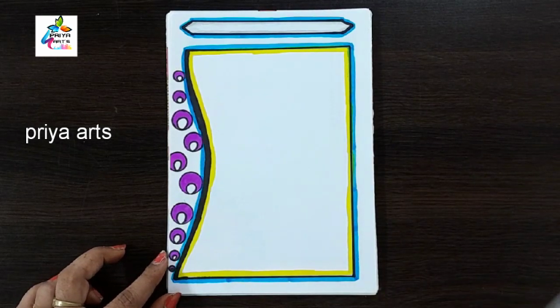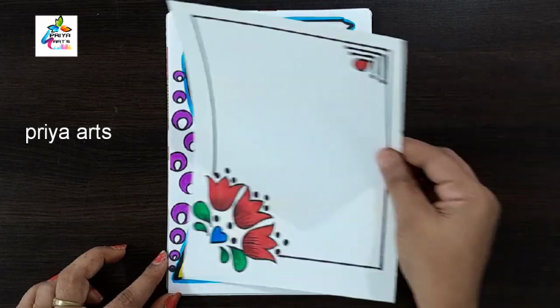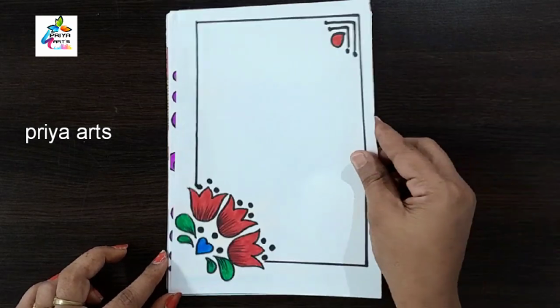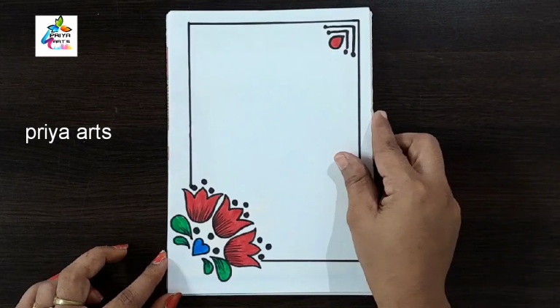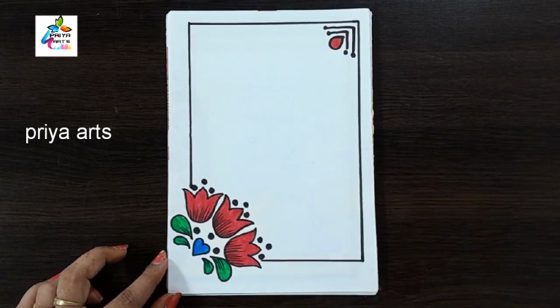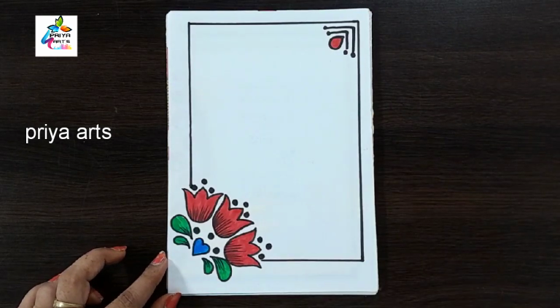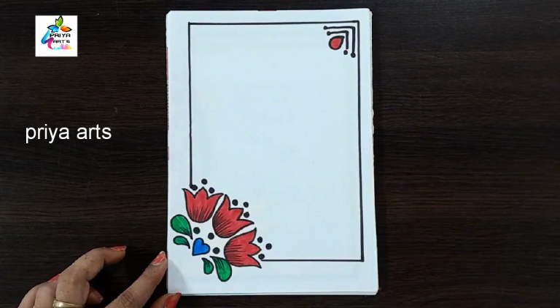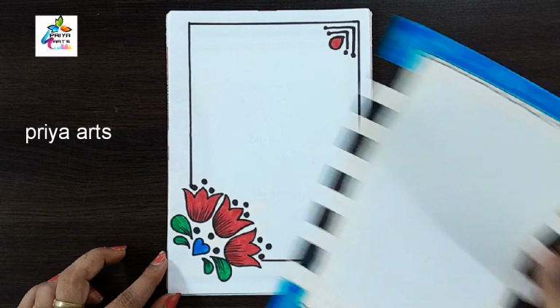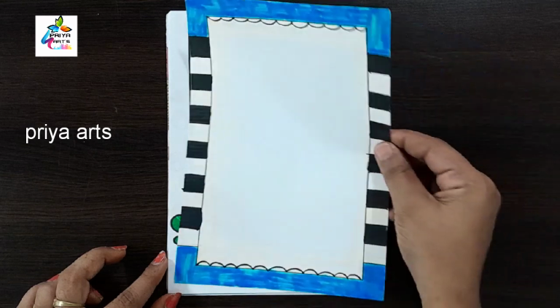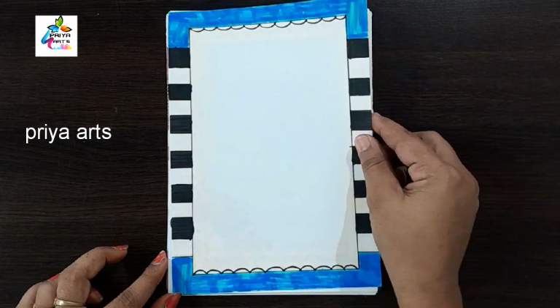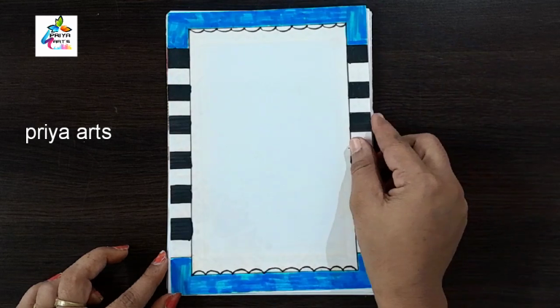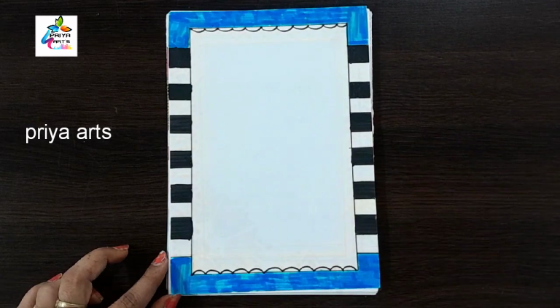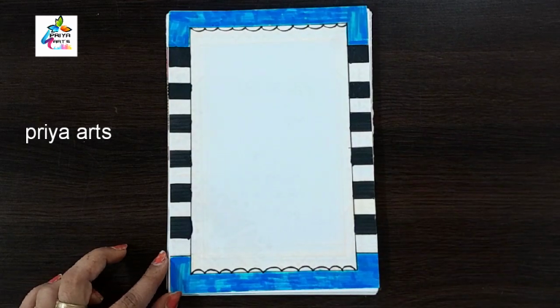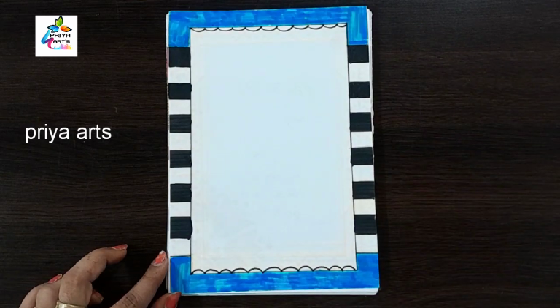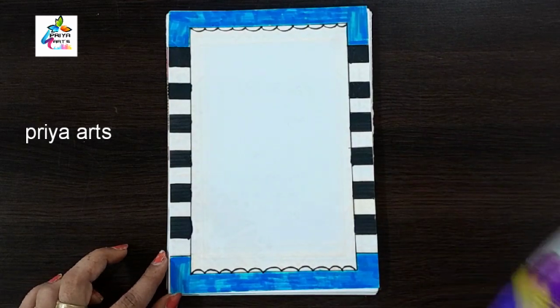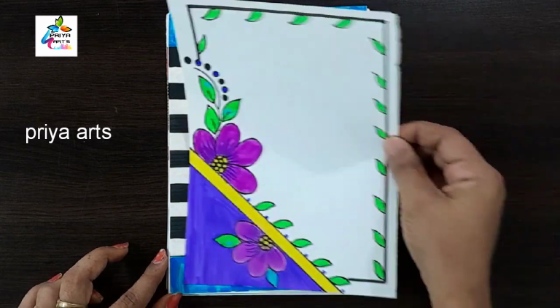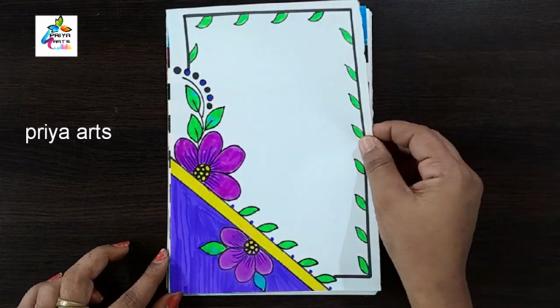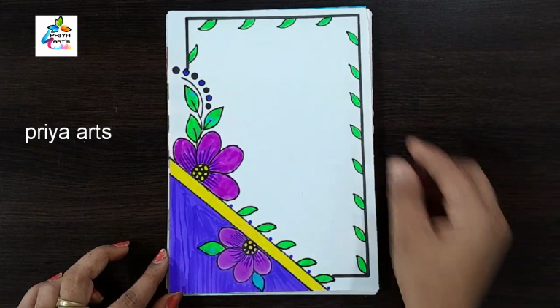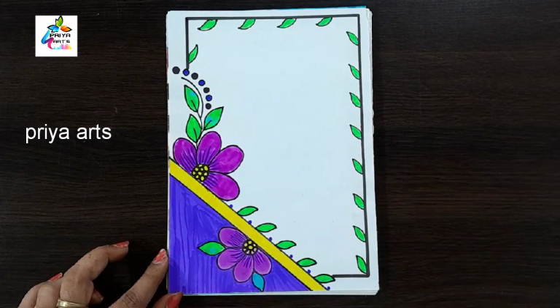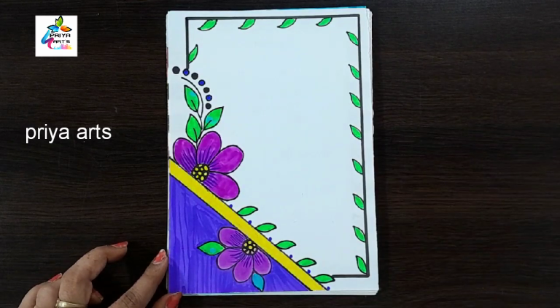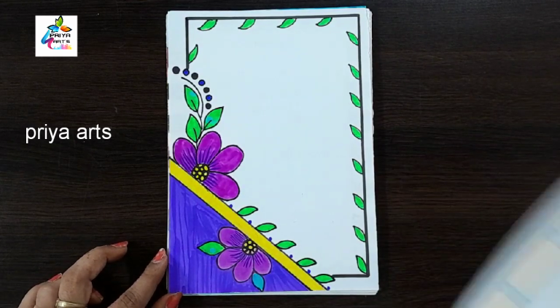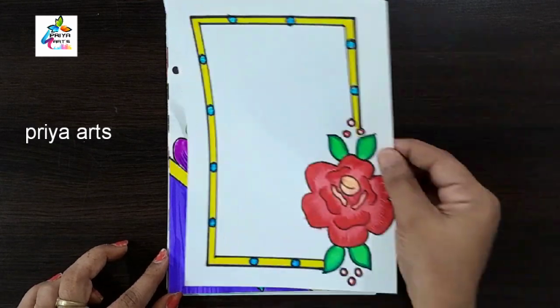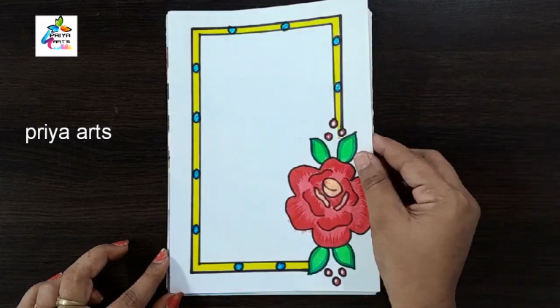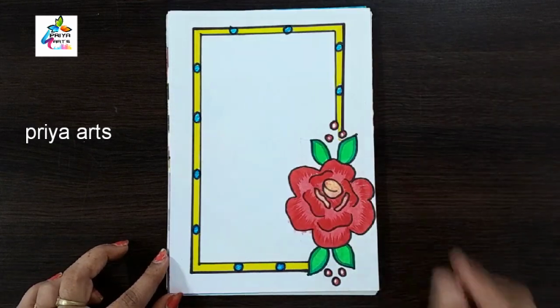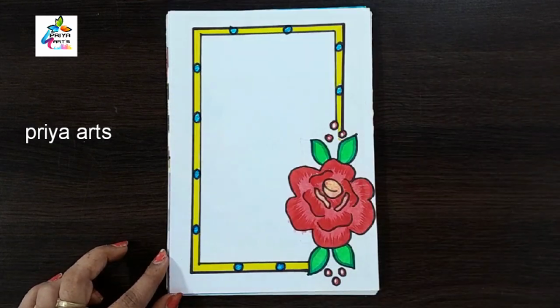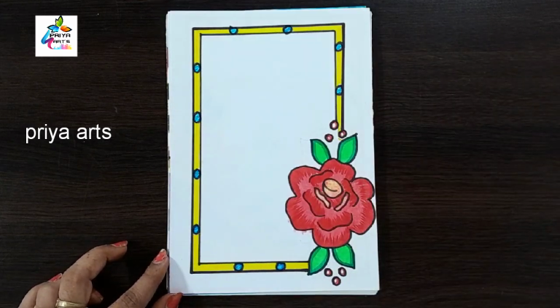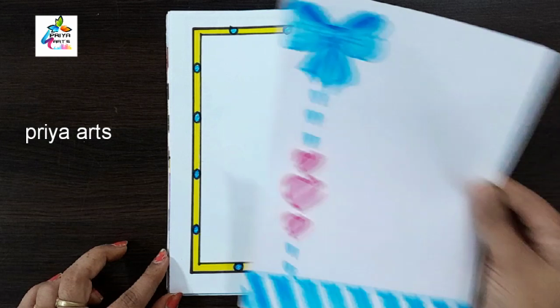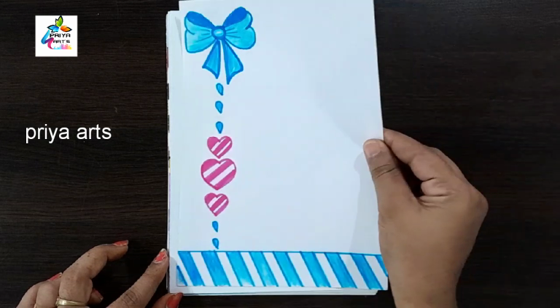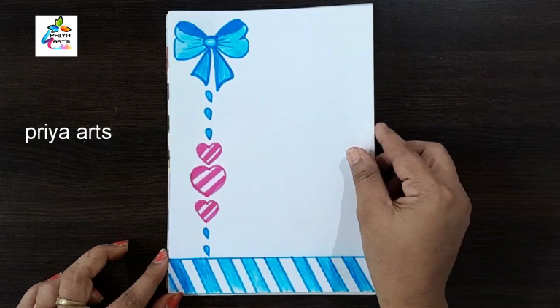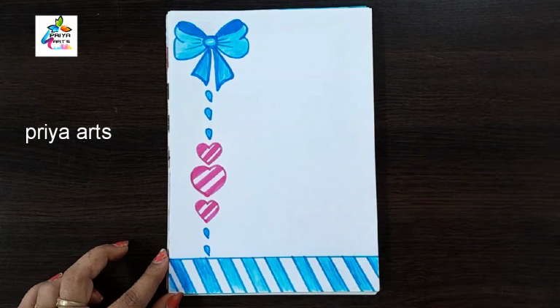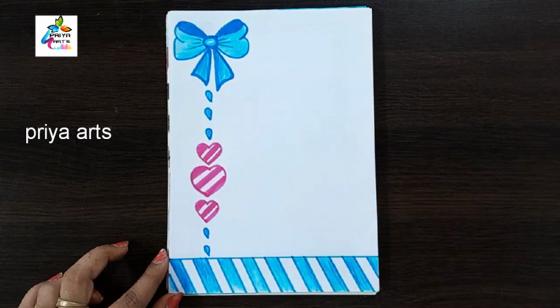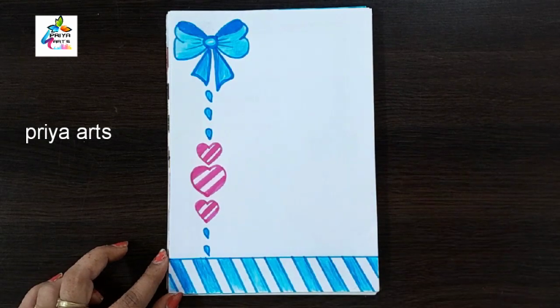Follow me on Instagram — link given in the description box. Cover frame design. Red color flower border design.